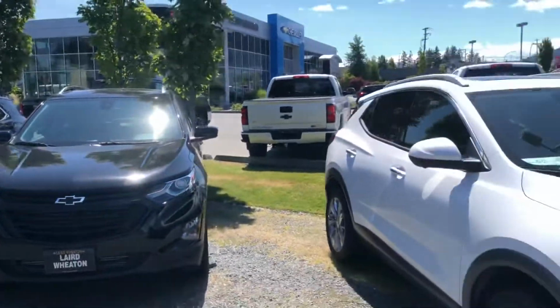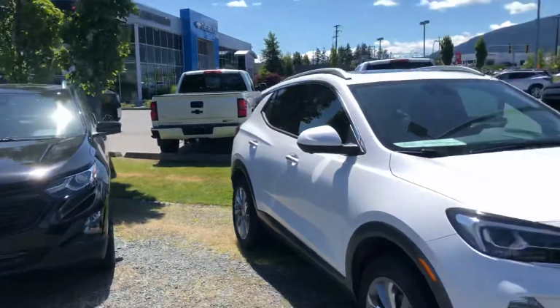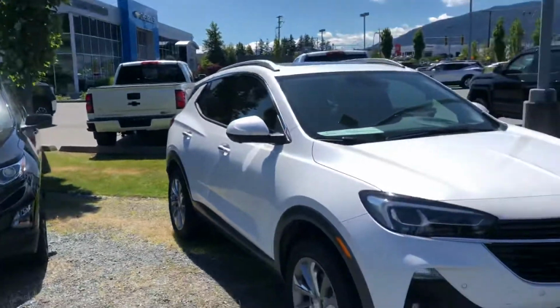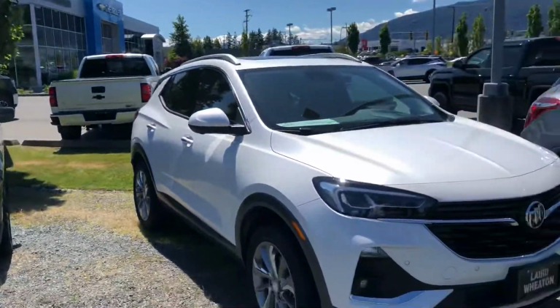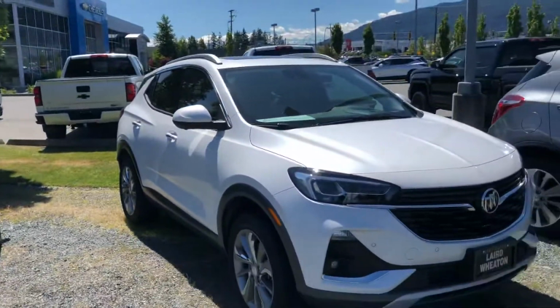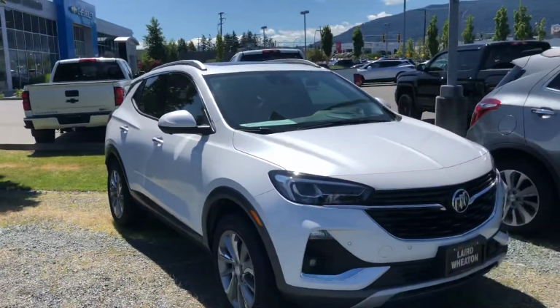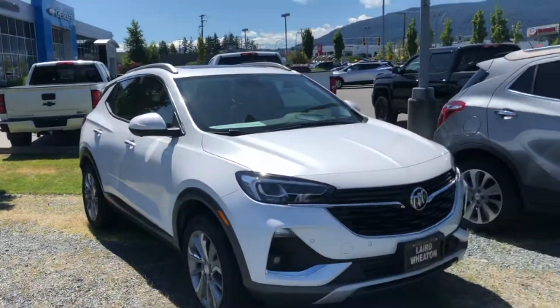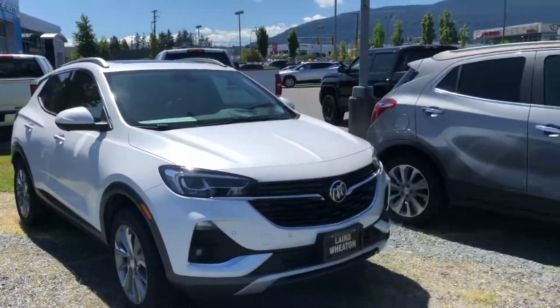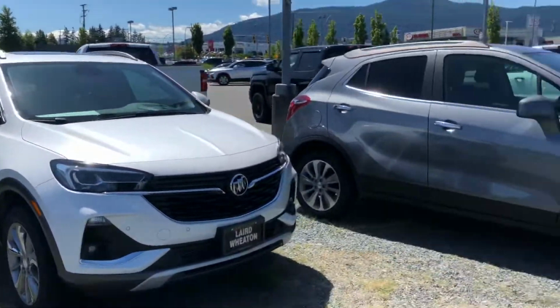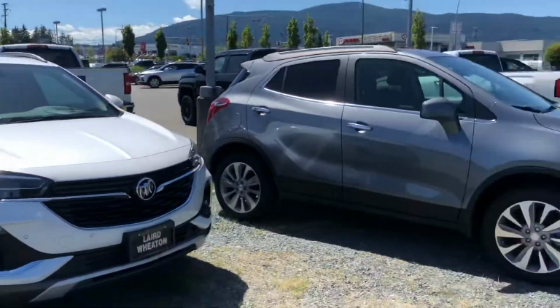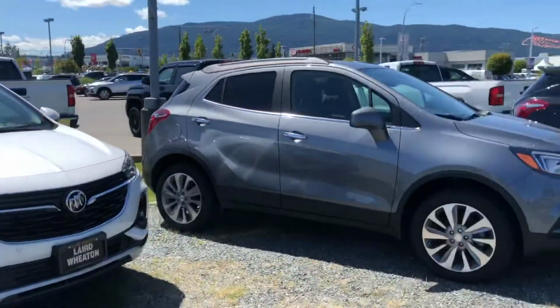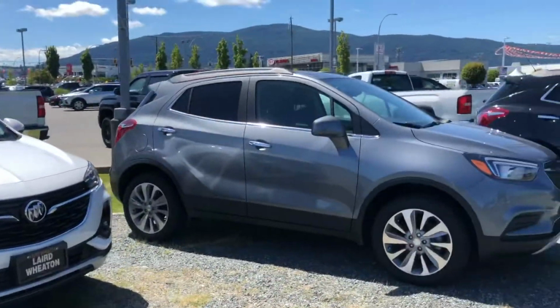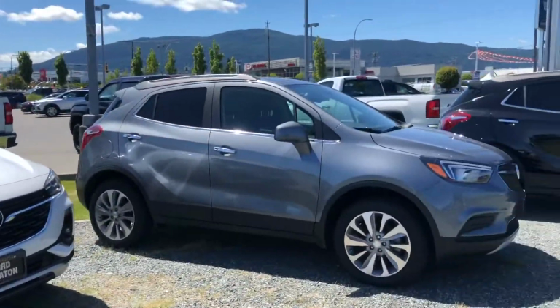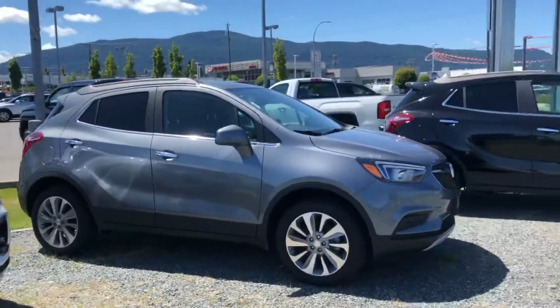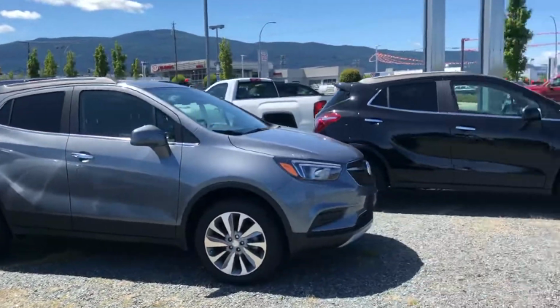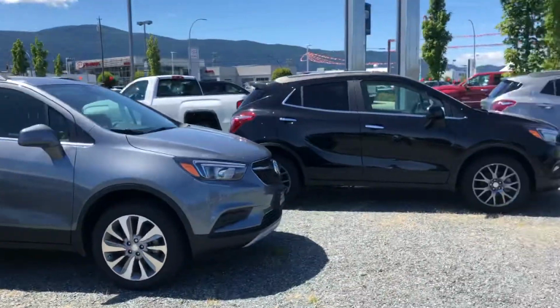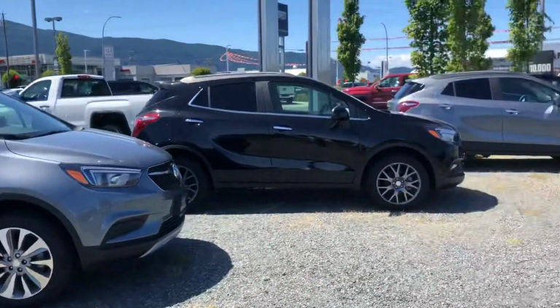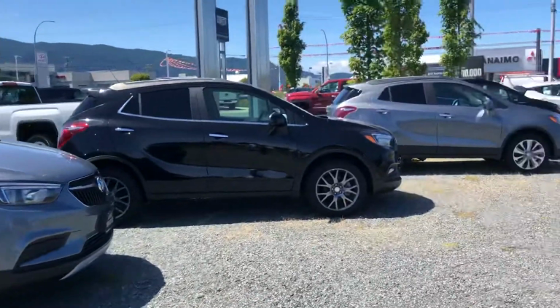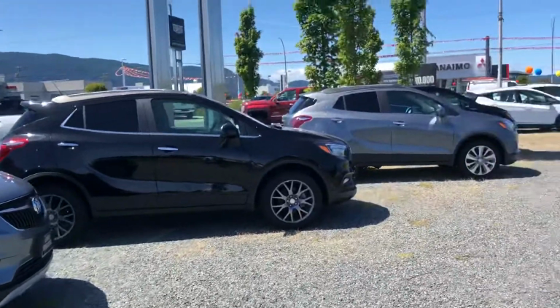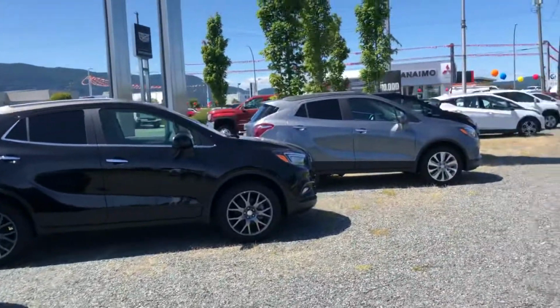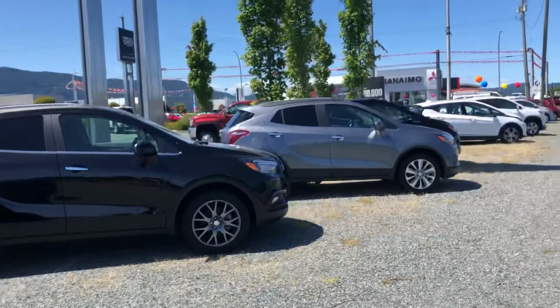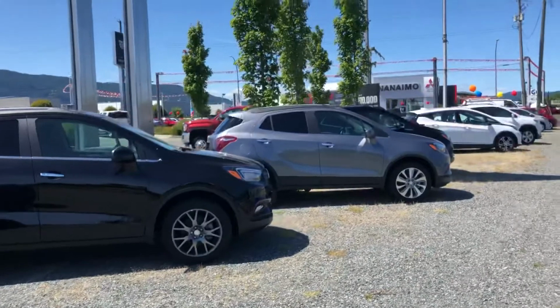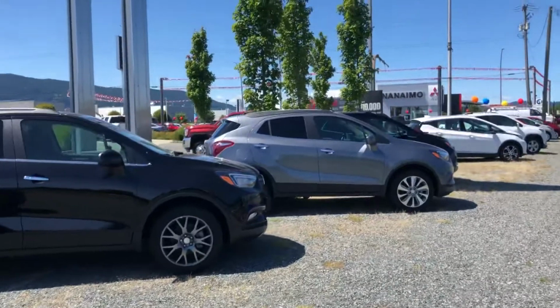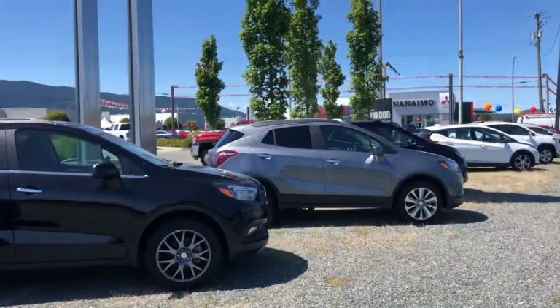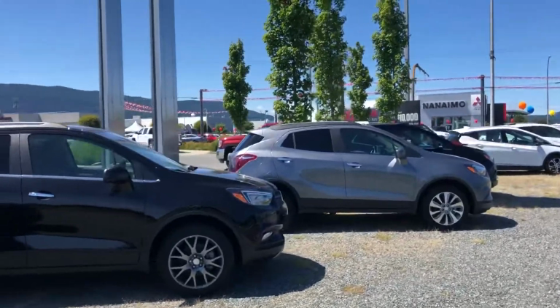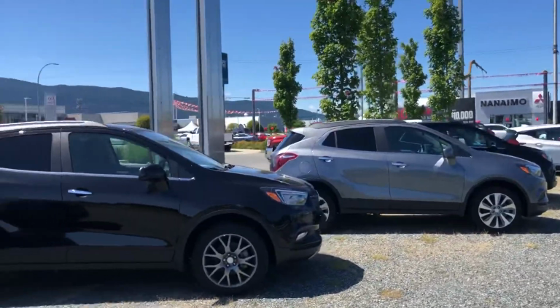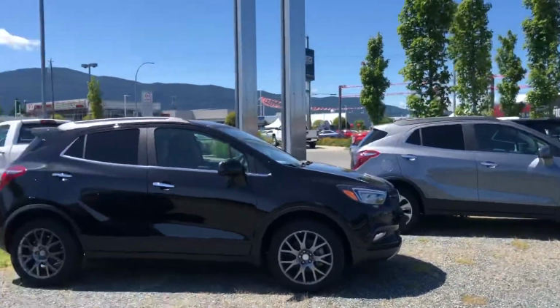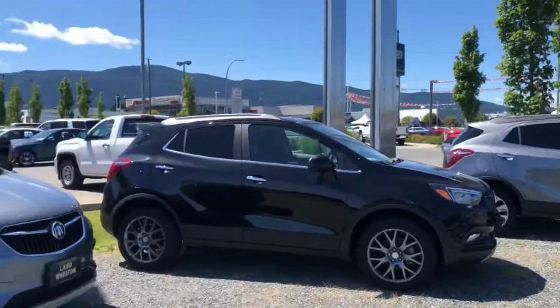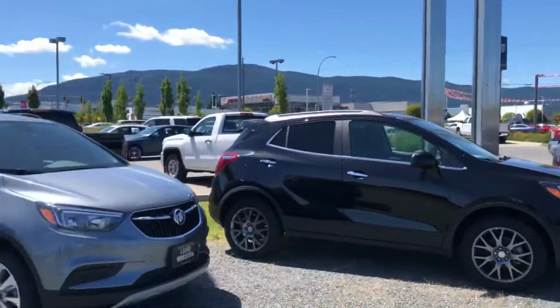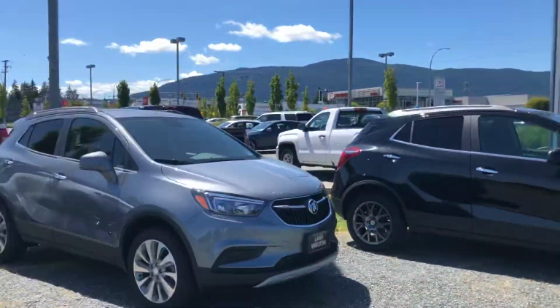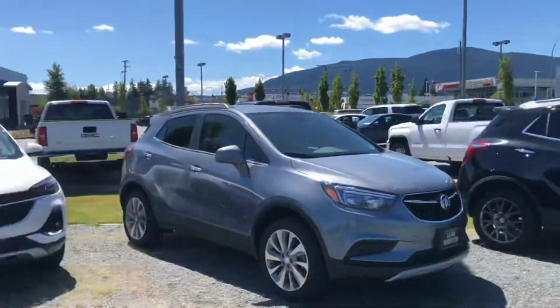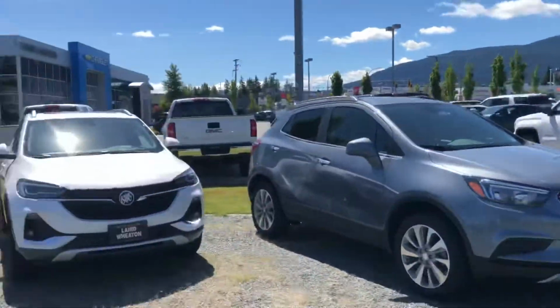And you can even go a little bit smaller. We've got our Buick line here — the little Buick Encores. Tons of great options for you.